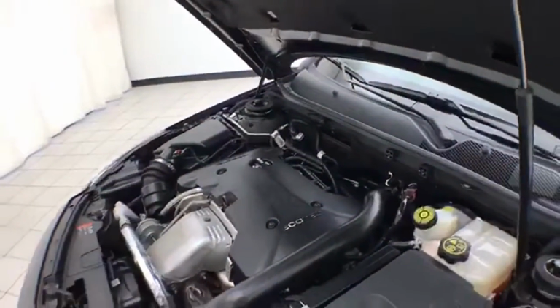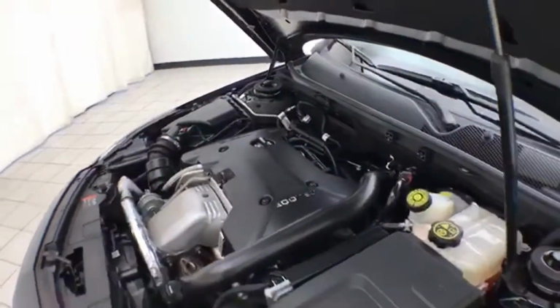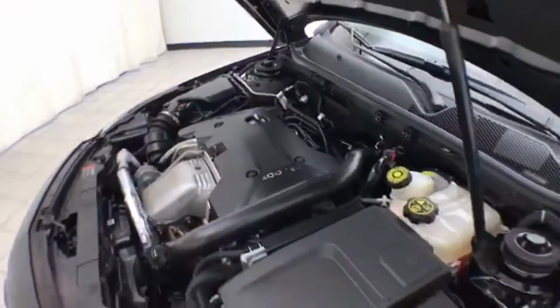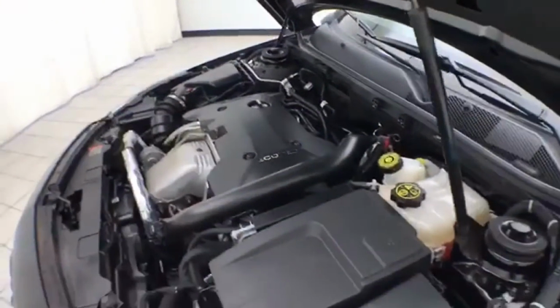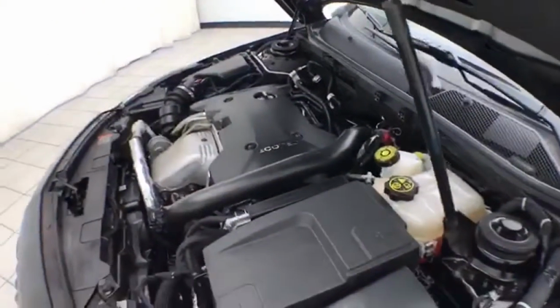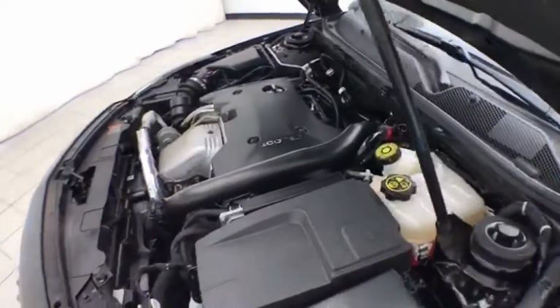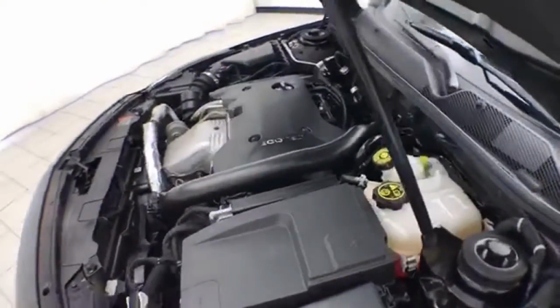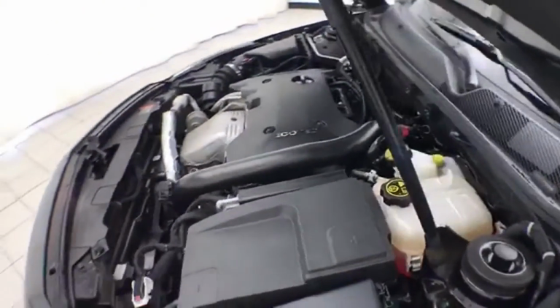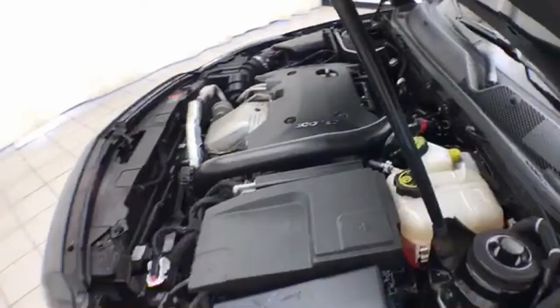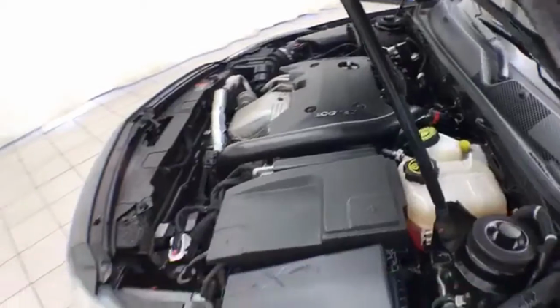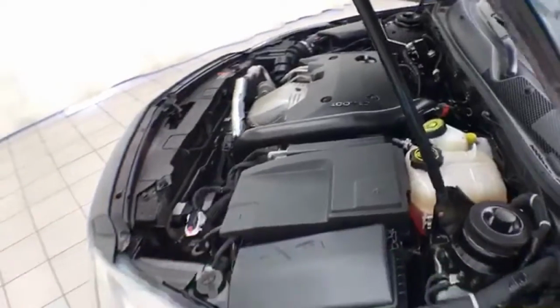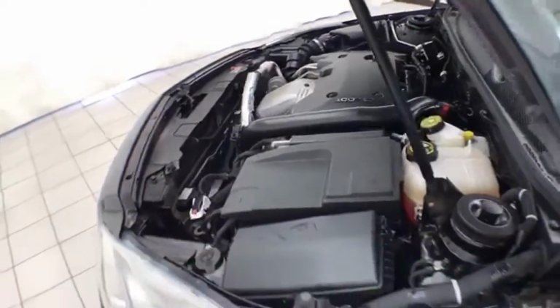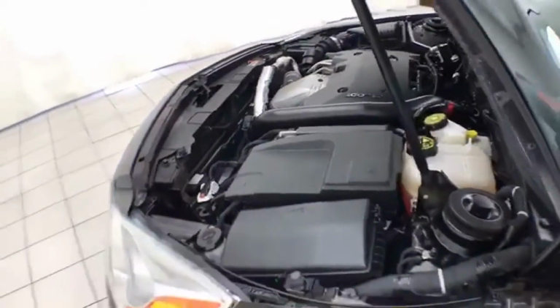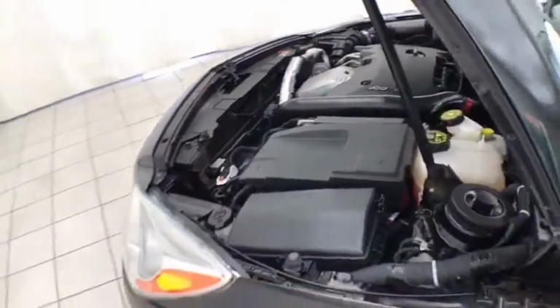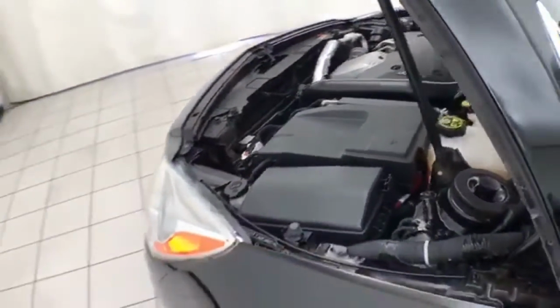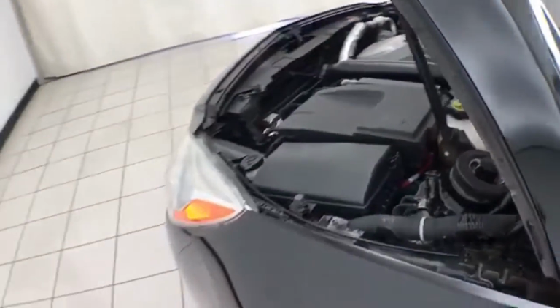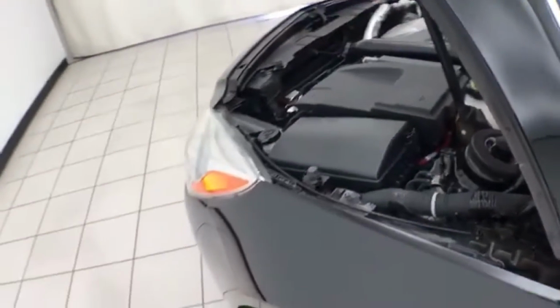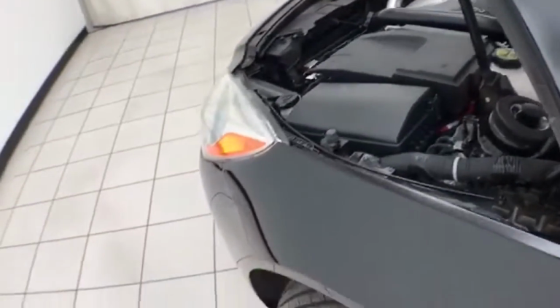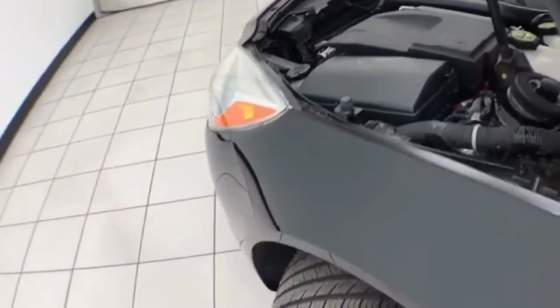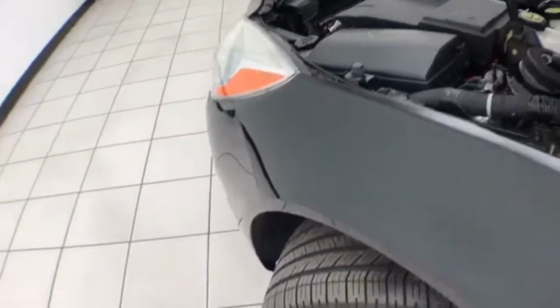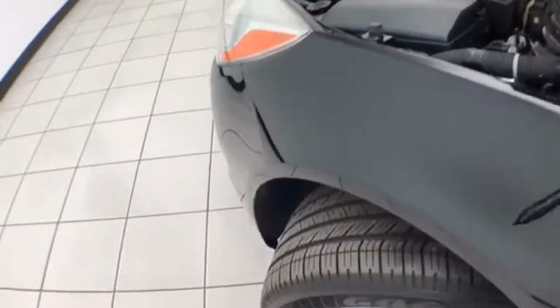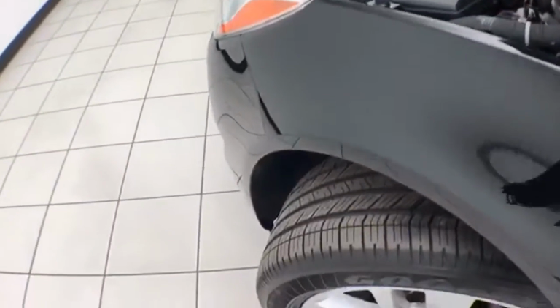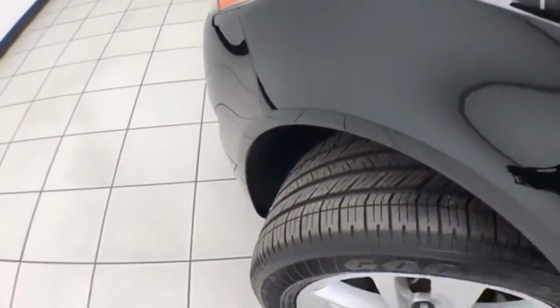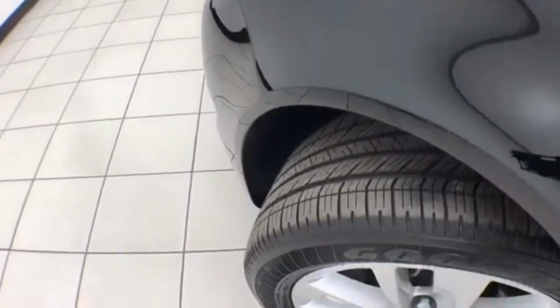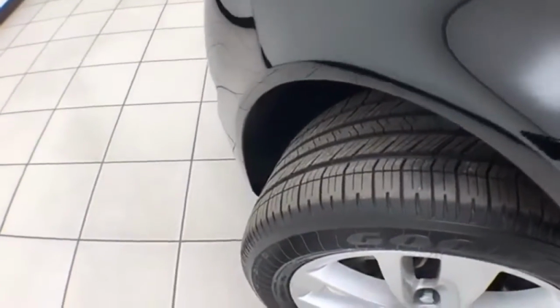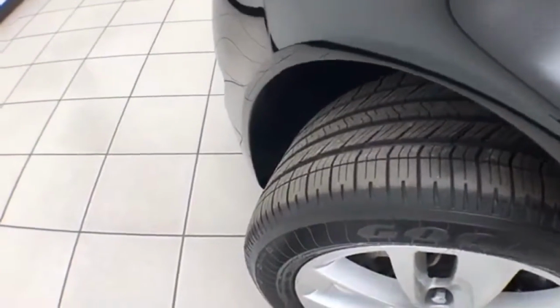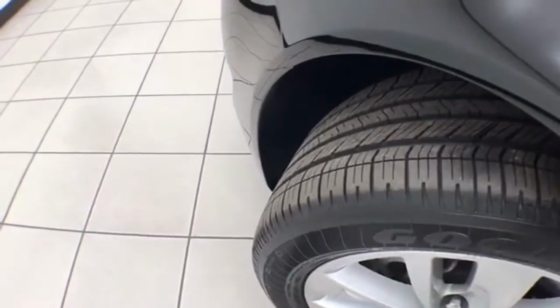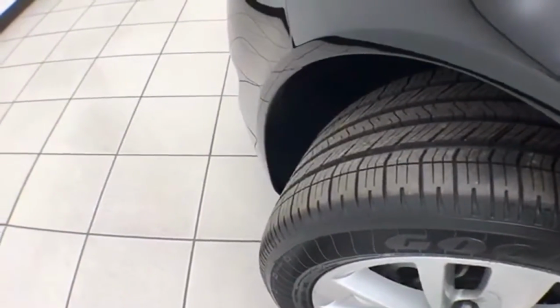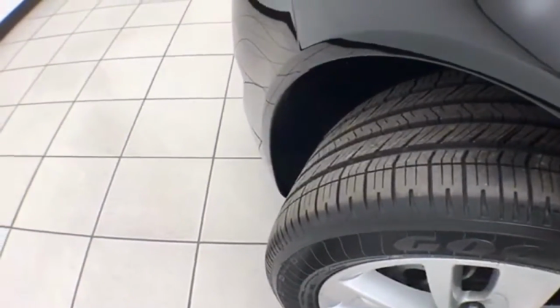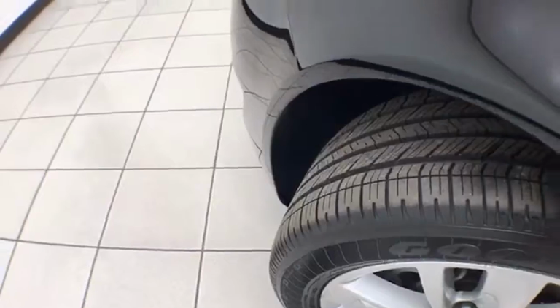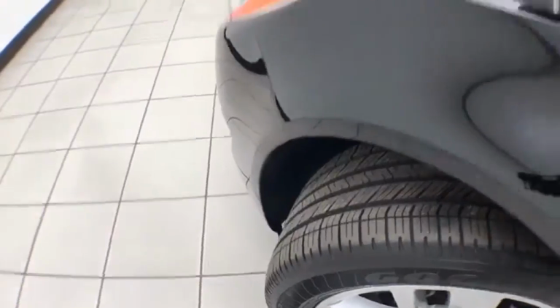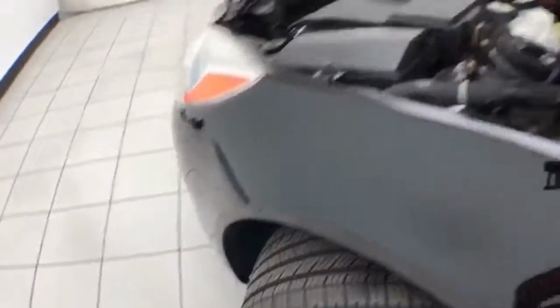EPA fuel economy estimates an average of 21 miles to the gallon in the city and 30 on the highway. Ready to go with new tires.